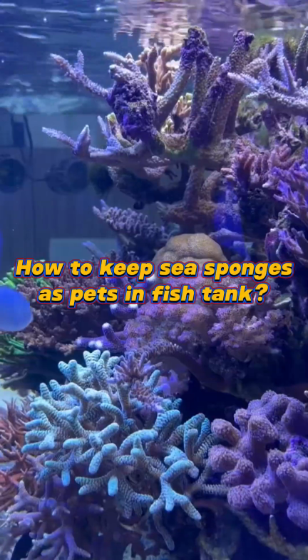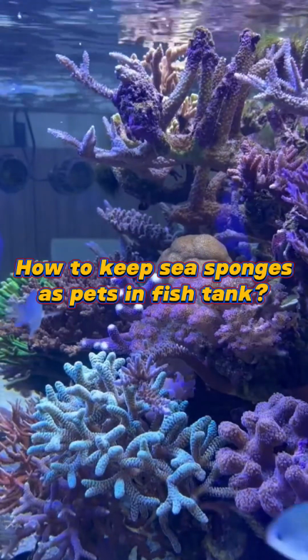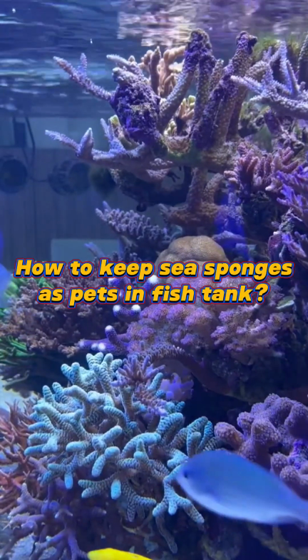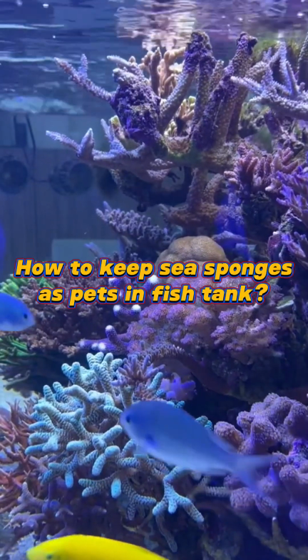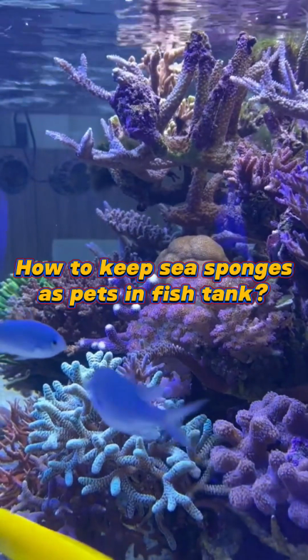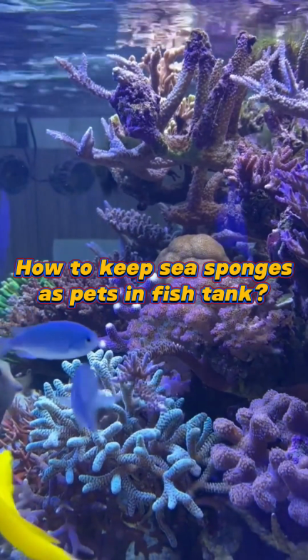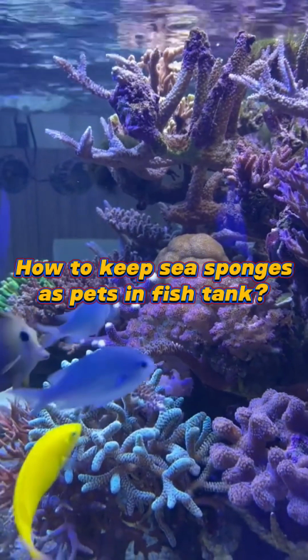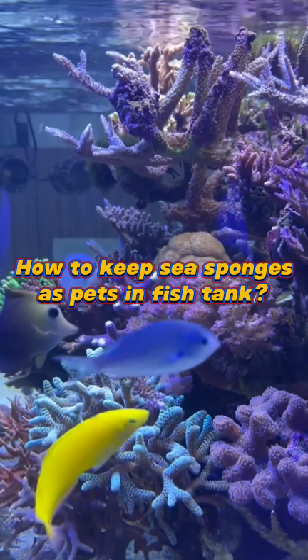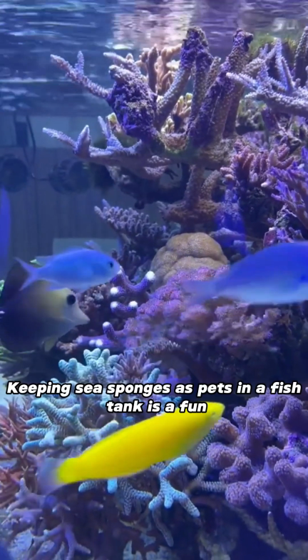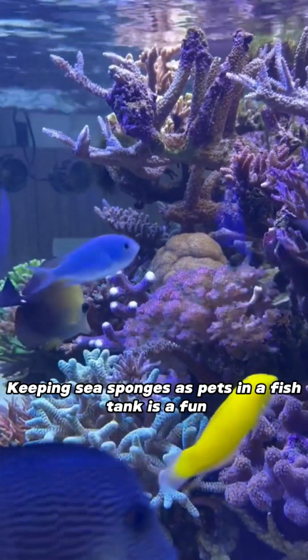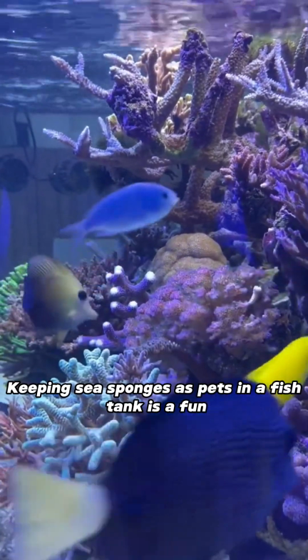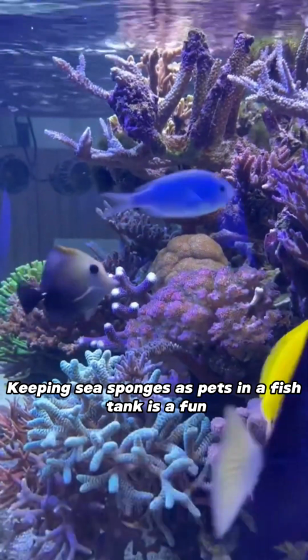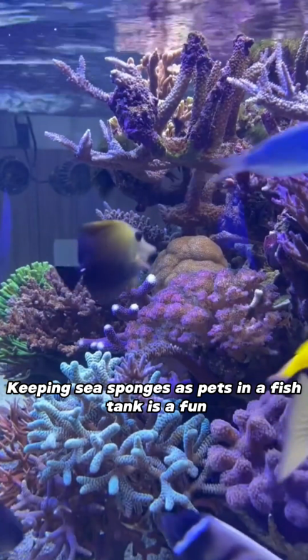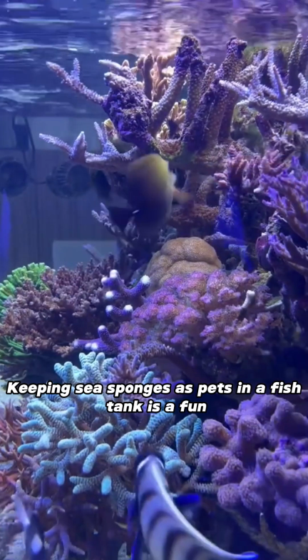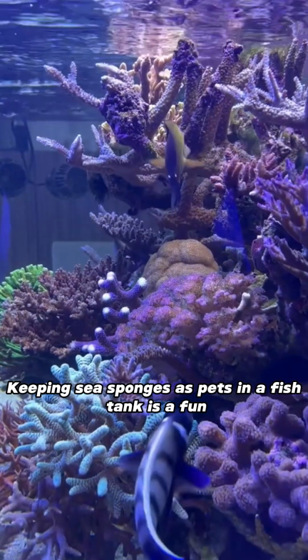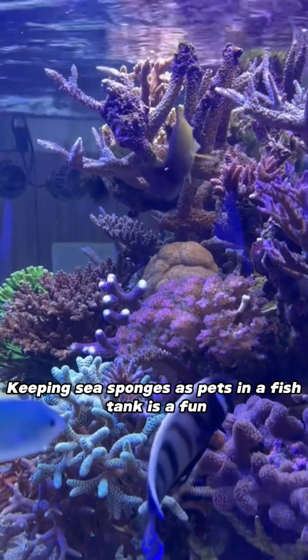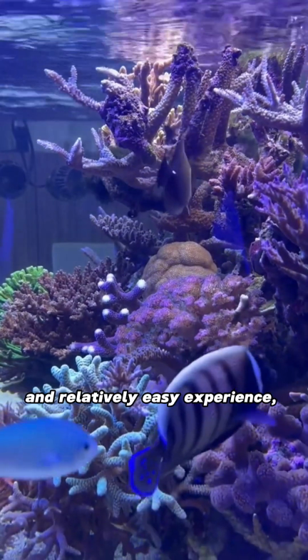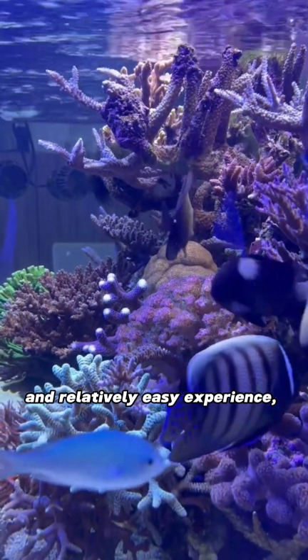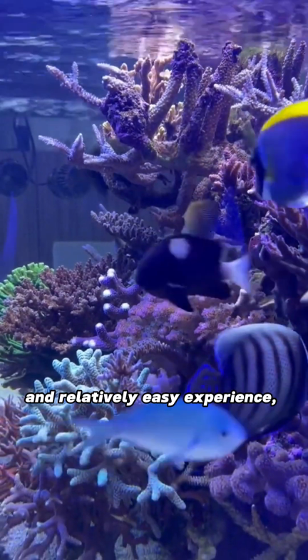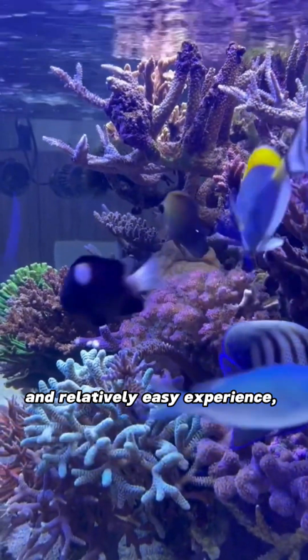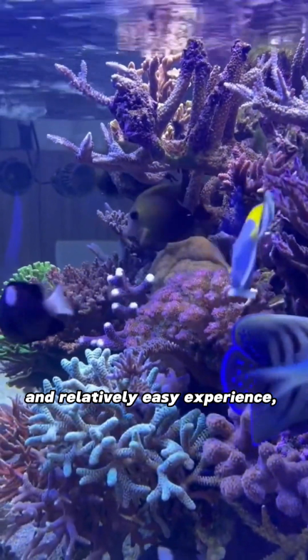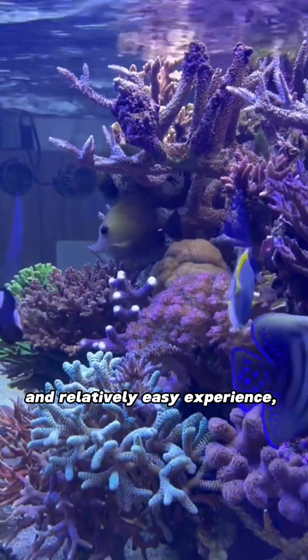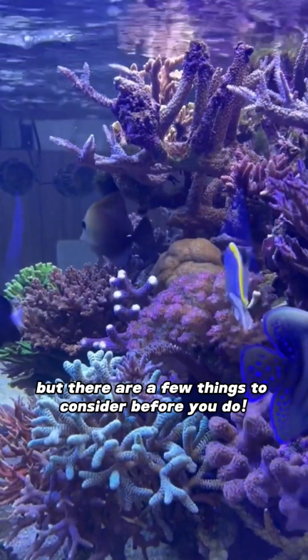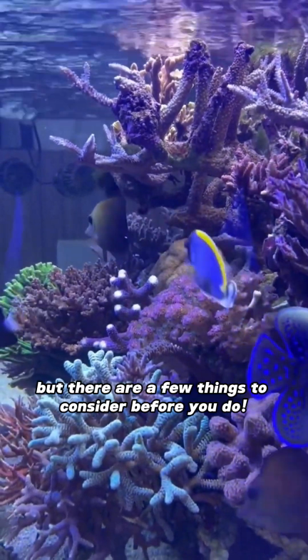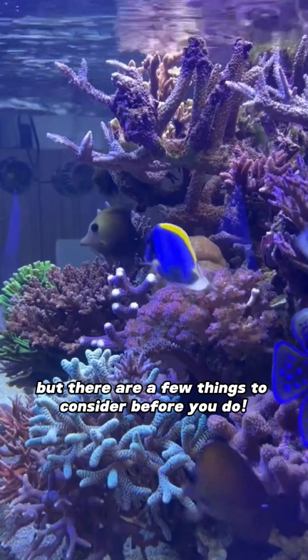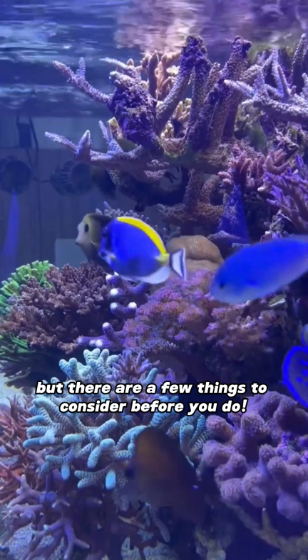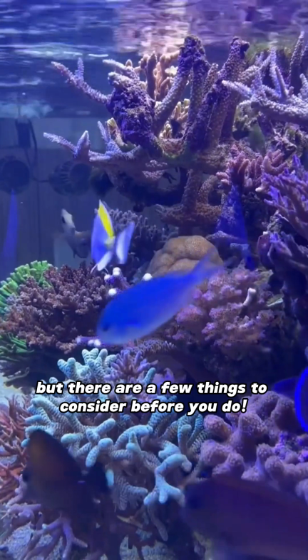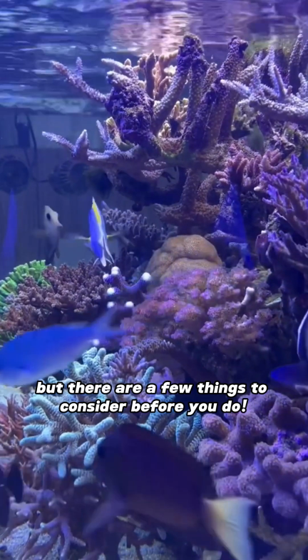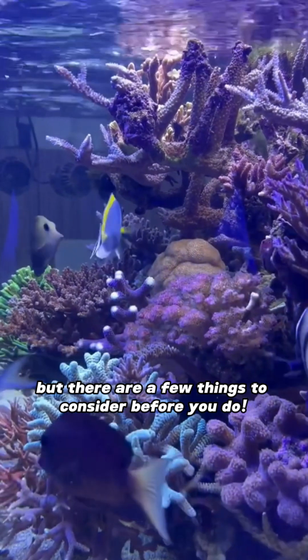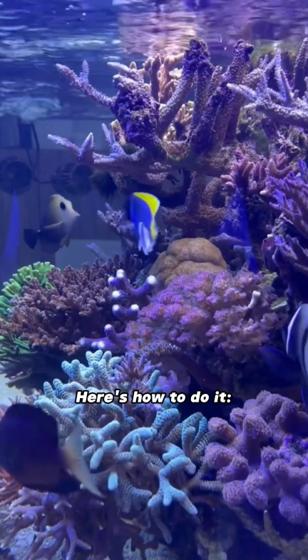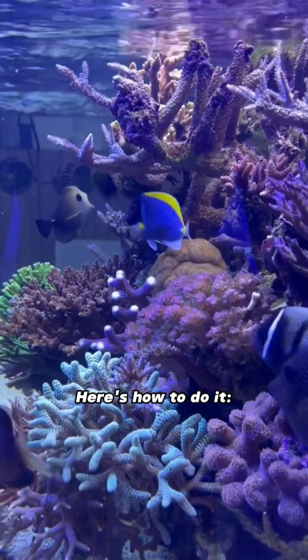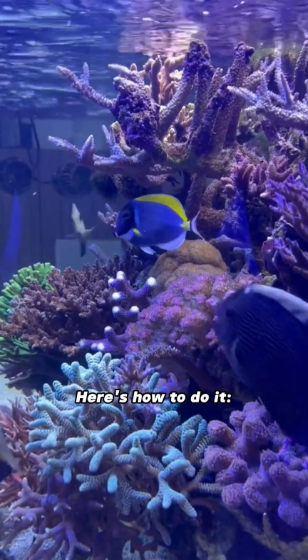How to keep sea sponges as pets in a fish tank. Keeping sea sponges as pets in a fish tank is a fun and relatively easy experience, but there are a few things to consider before you do. Here's how to do it.